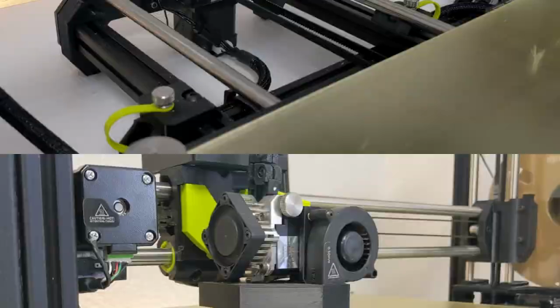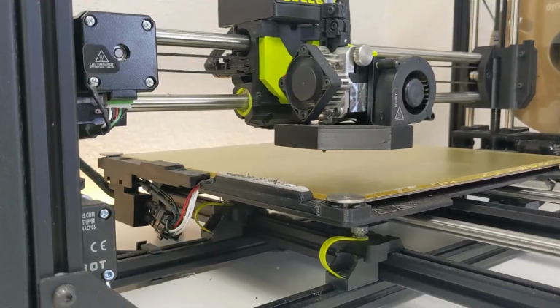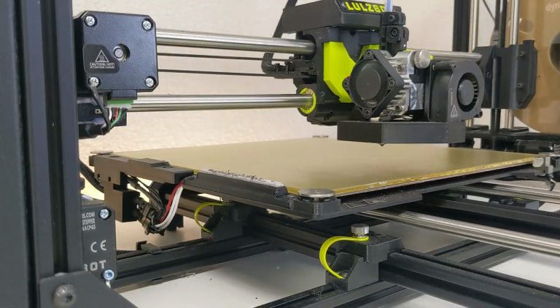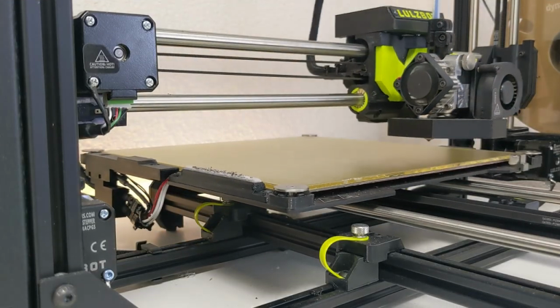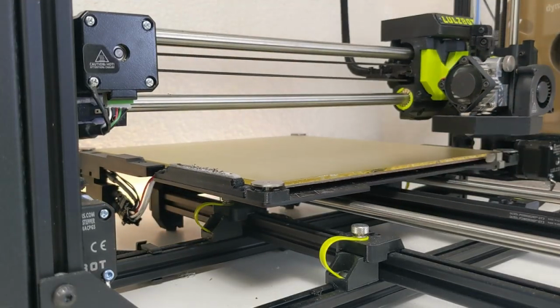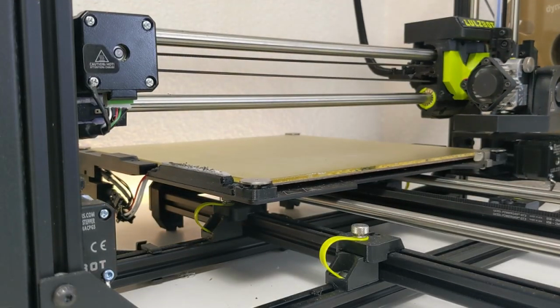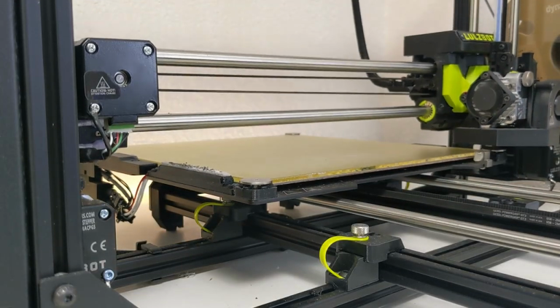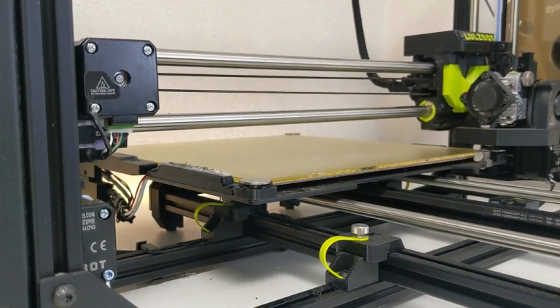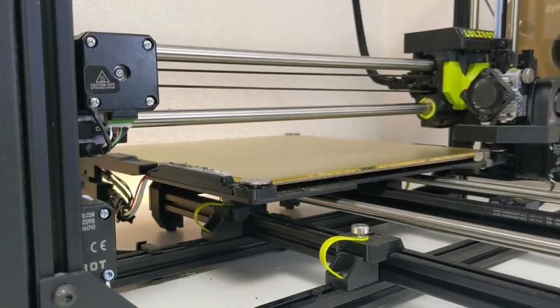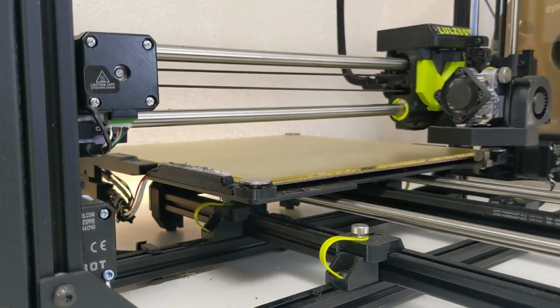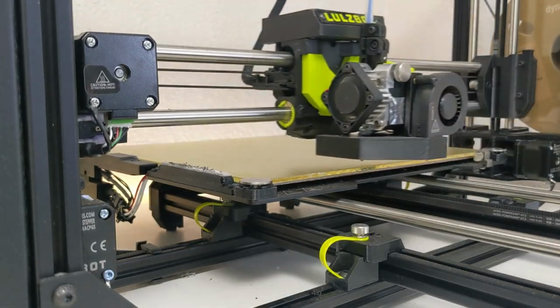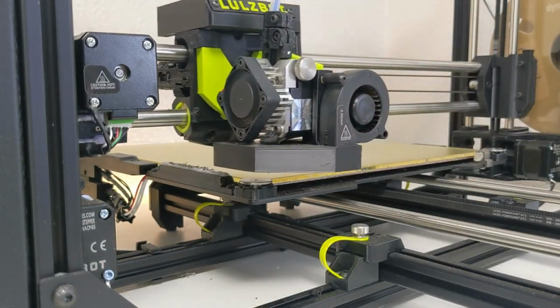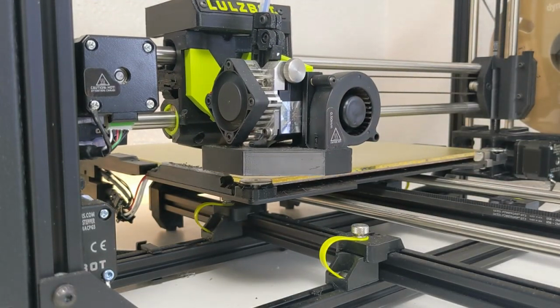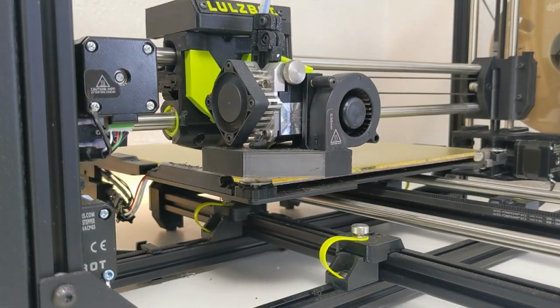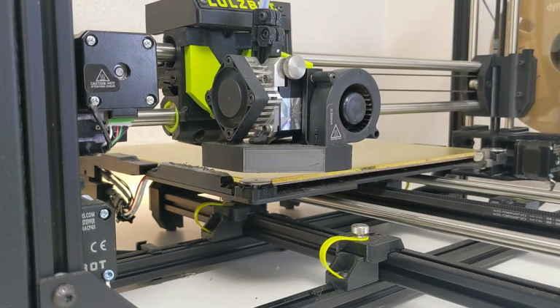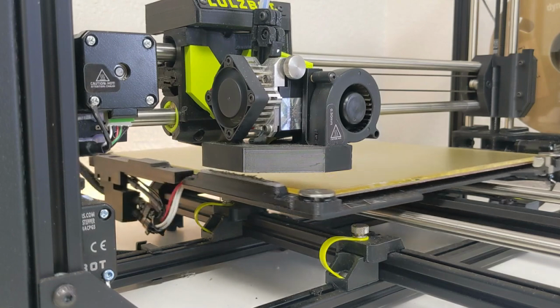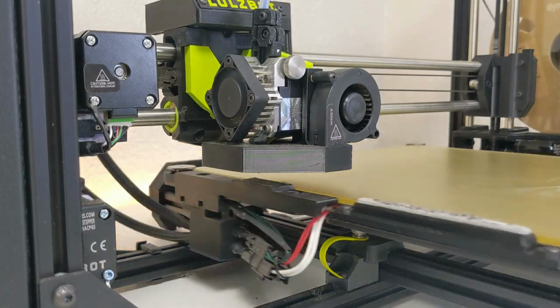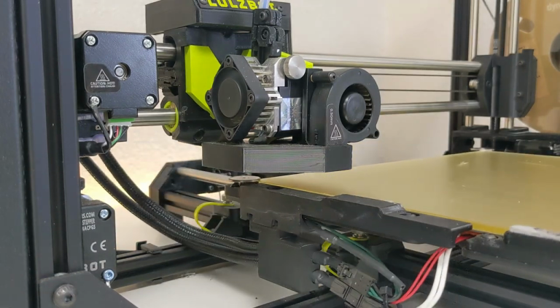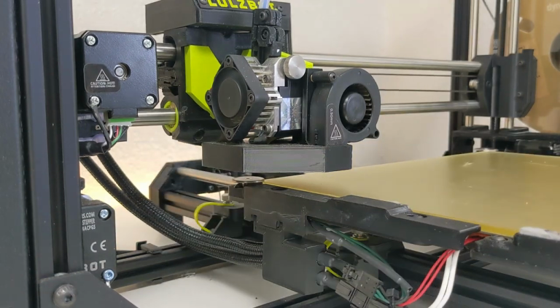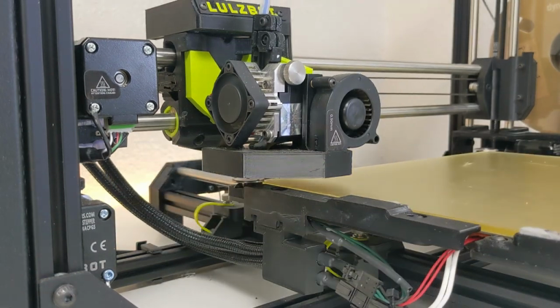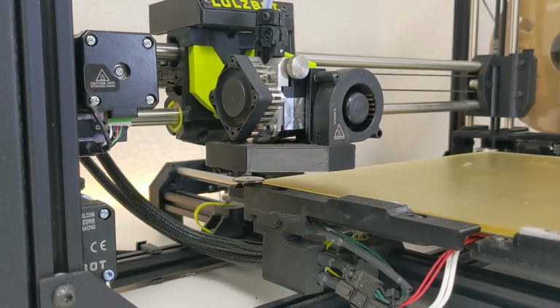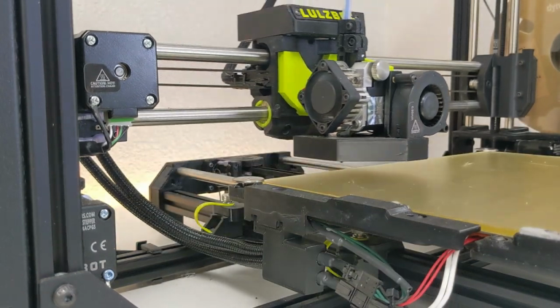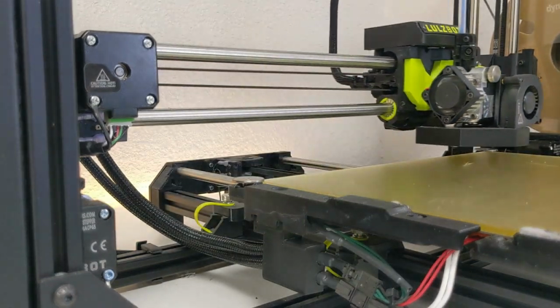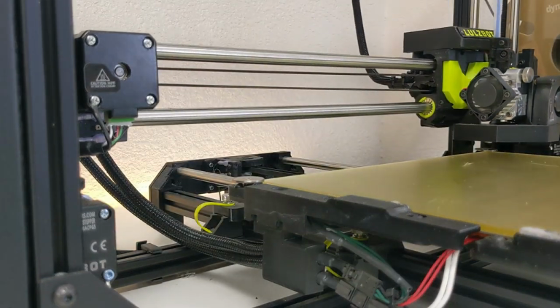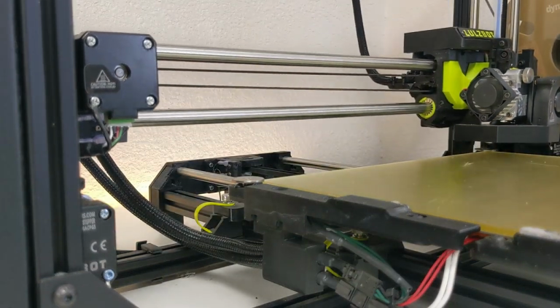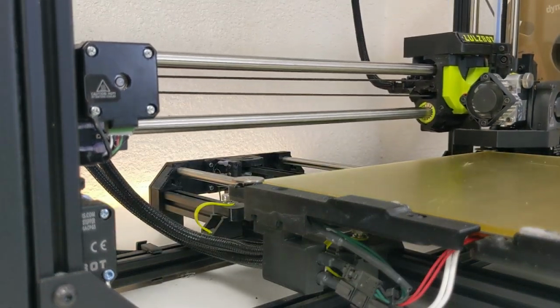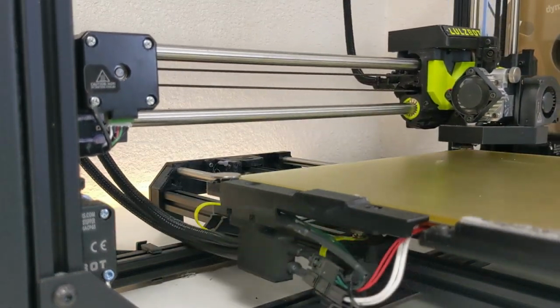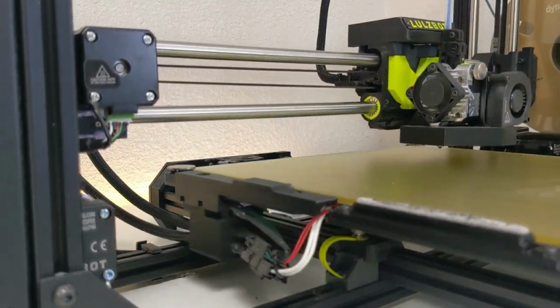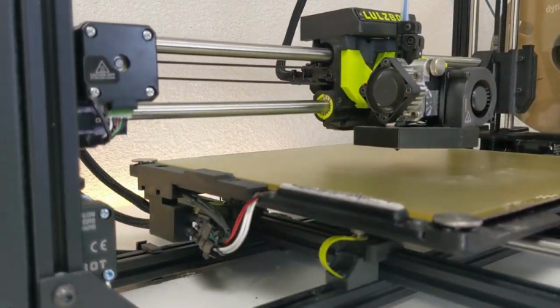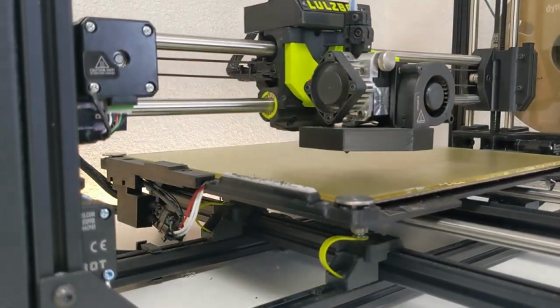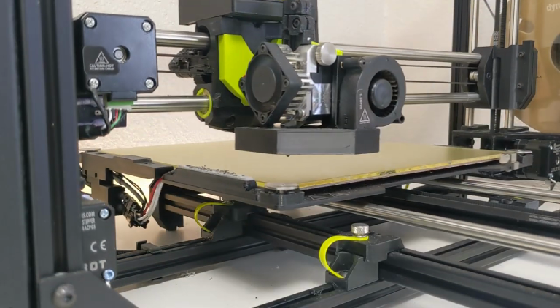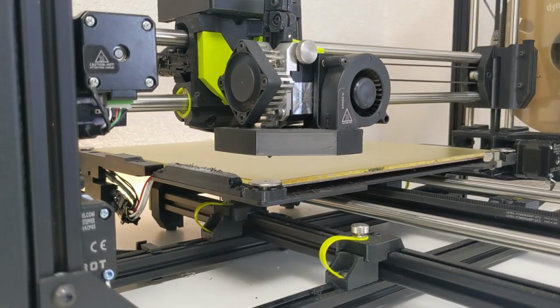Finally, the Workhorse also features backlash compensation, automatic bed leveling, and a self-cleaning nozzle. These have become requirements for me when considering any desktop printer.